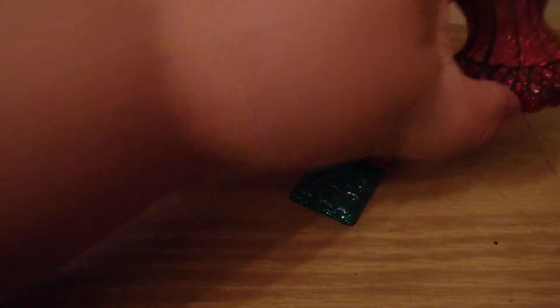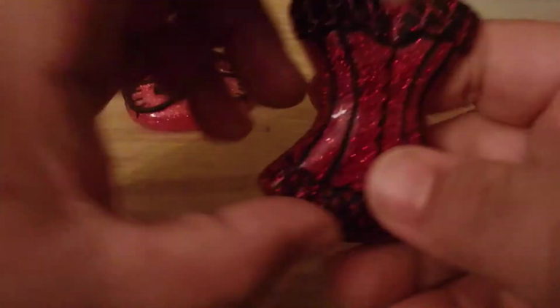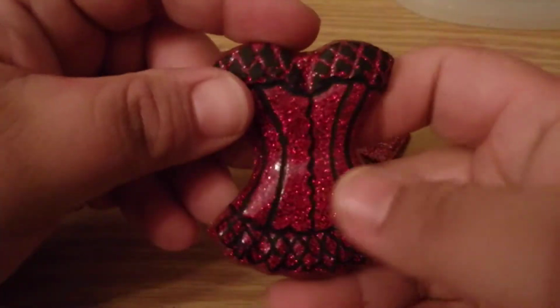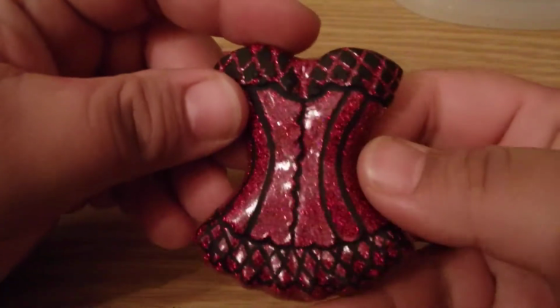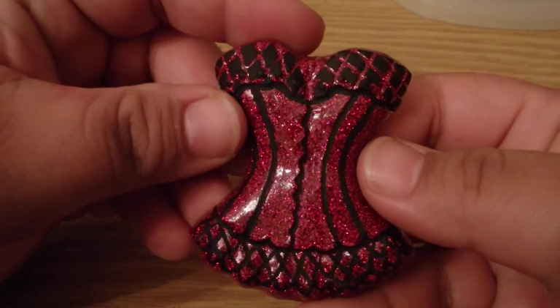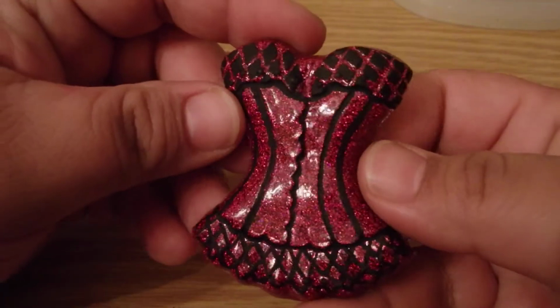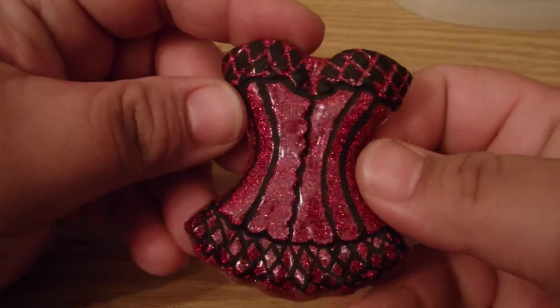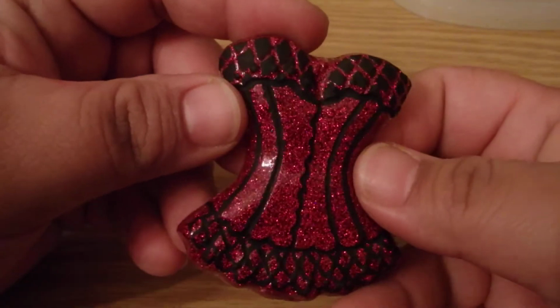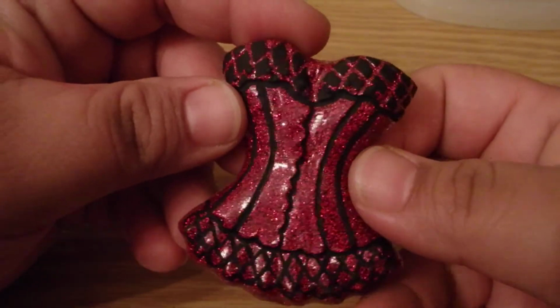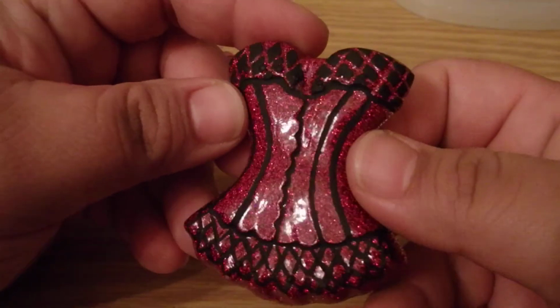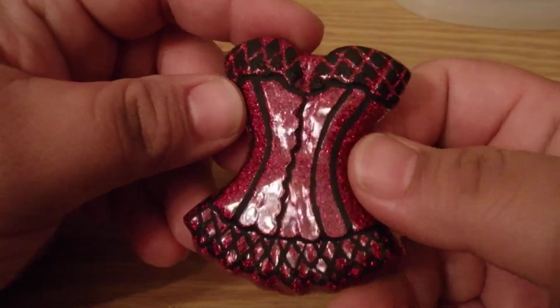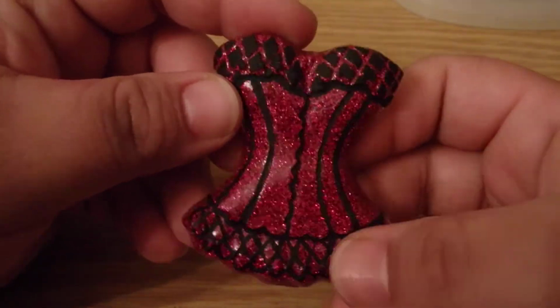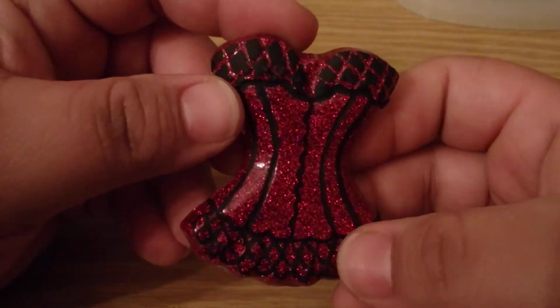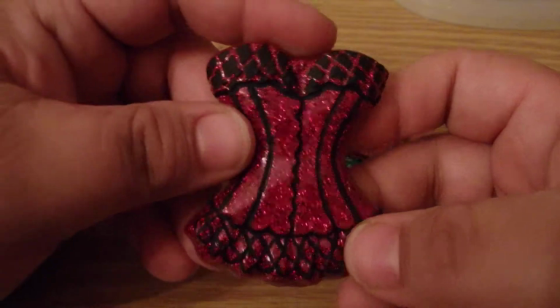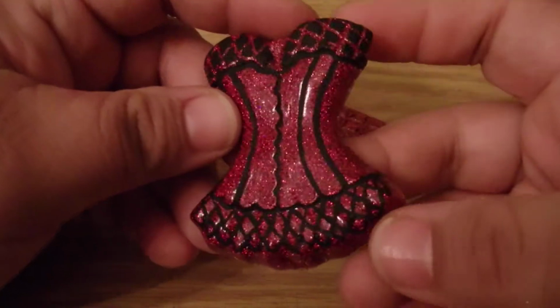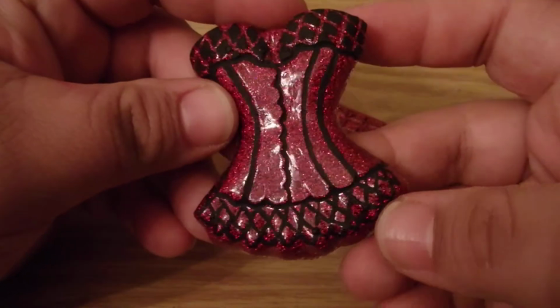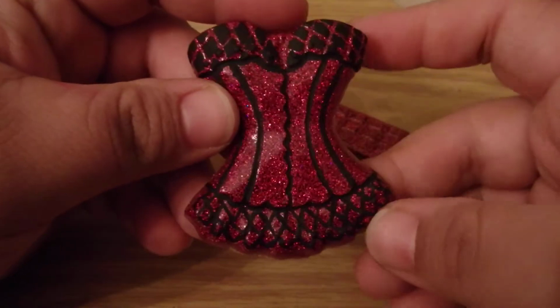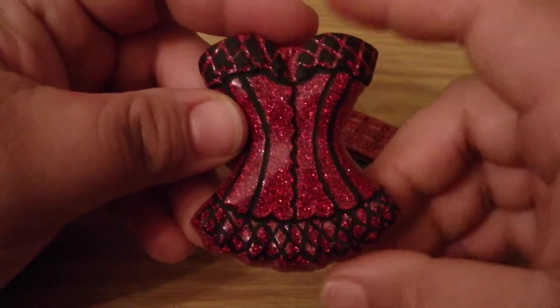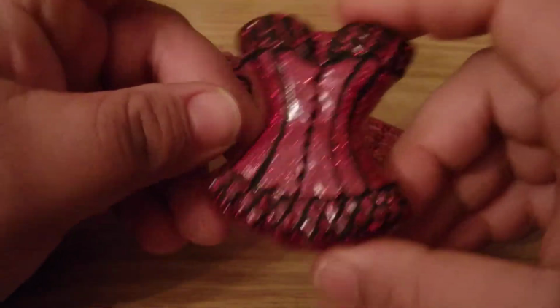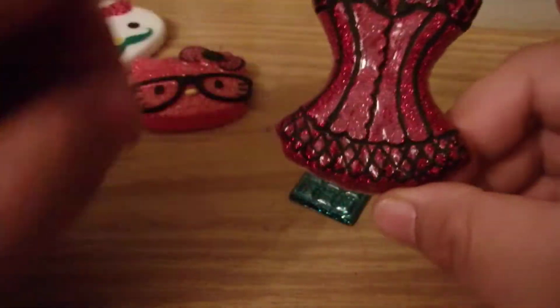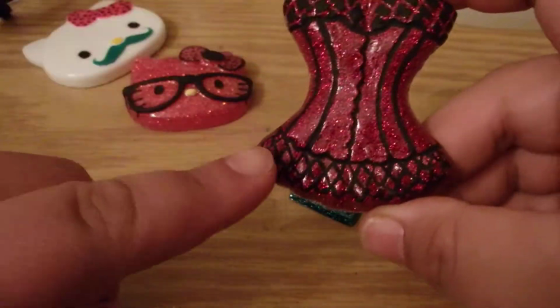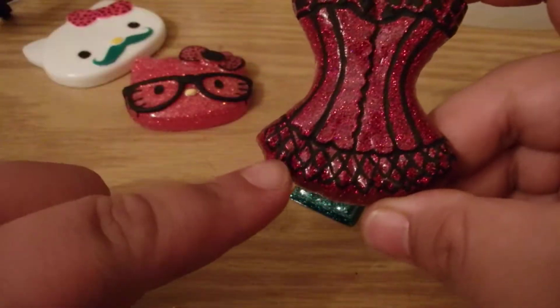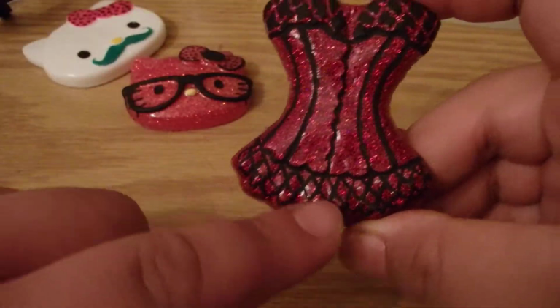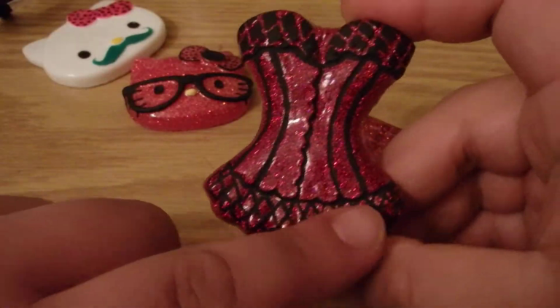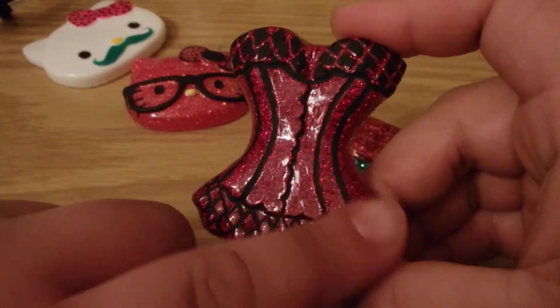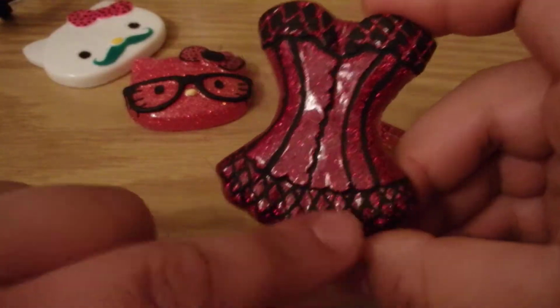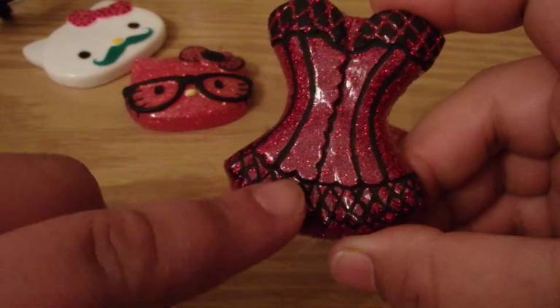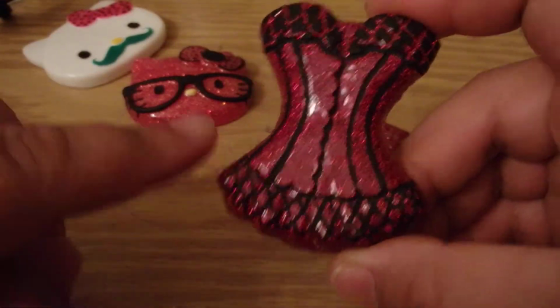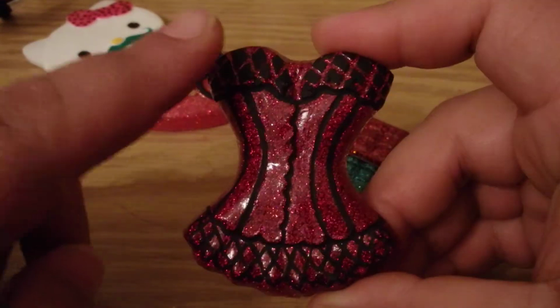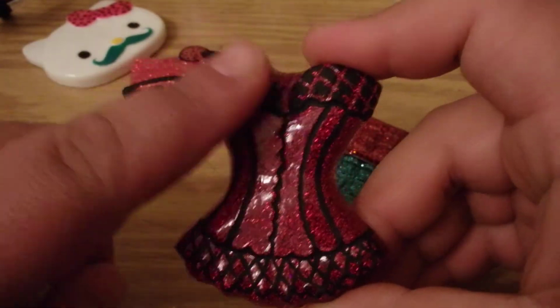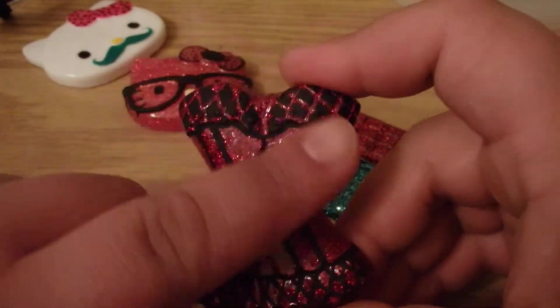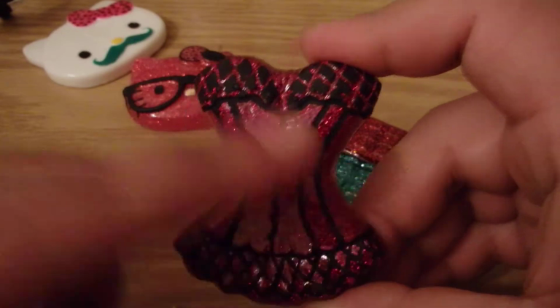I painted this corset. I think it looks really cute. I'll probably add a few rhinestones scattered through the bottom and the top.